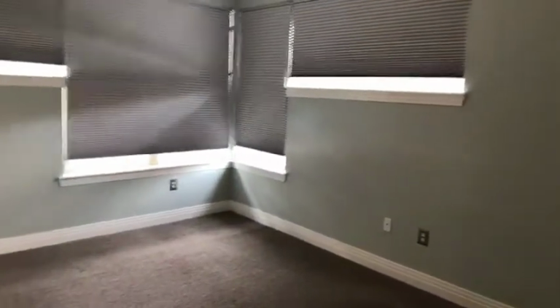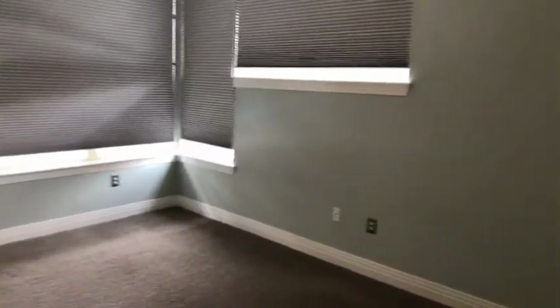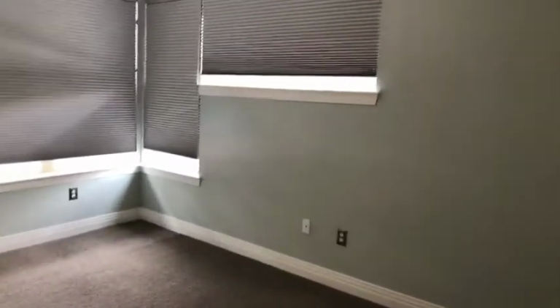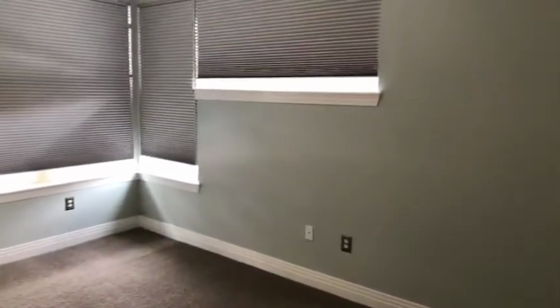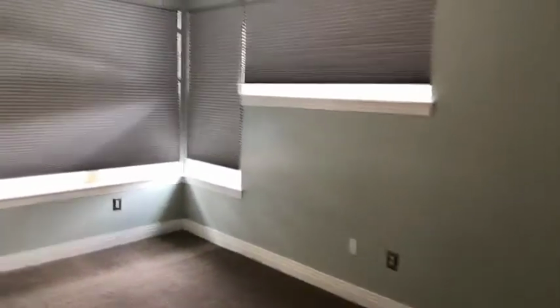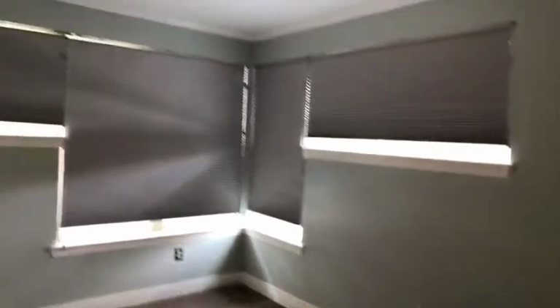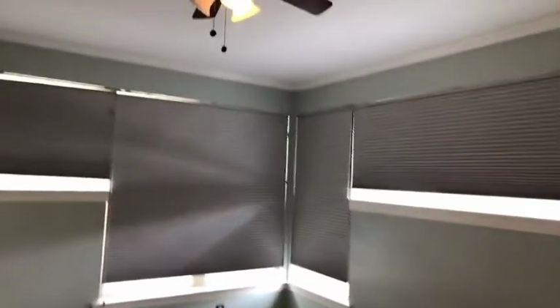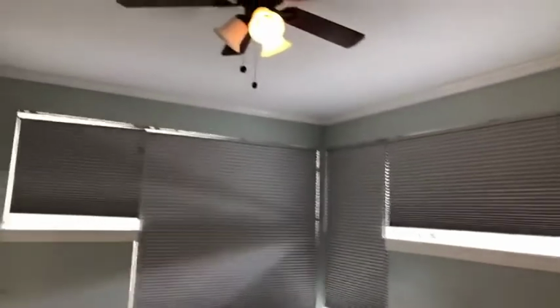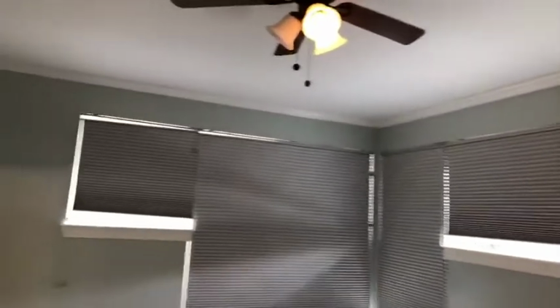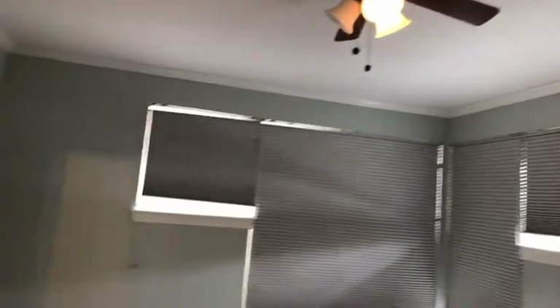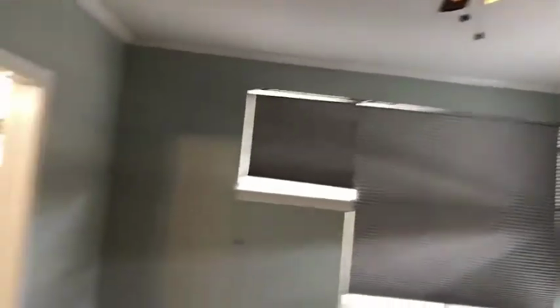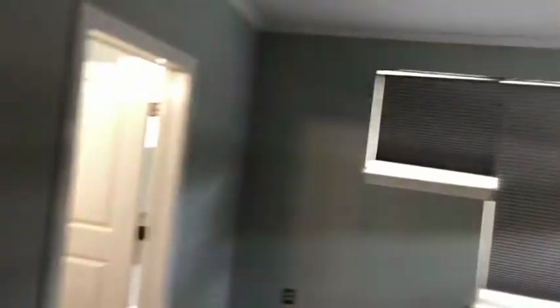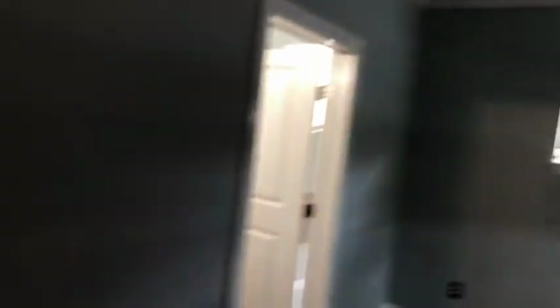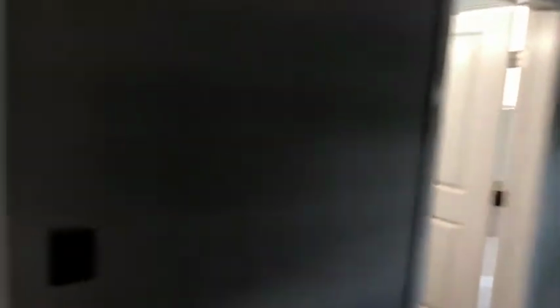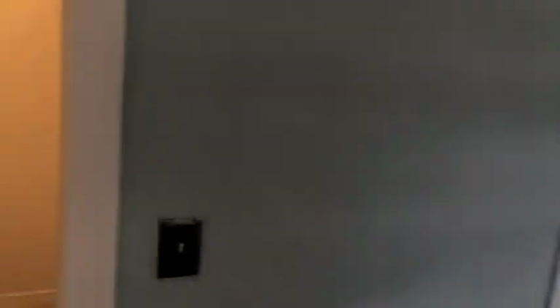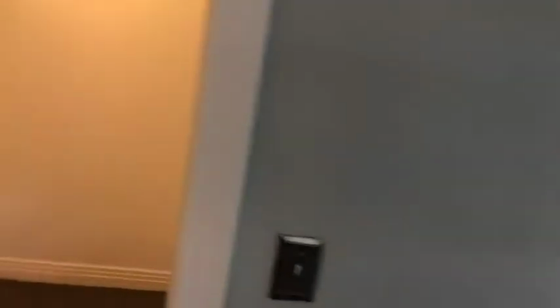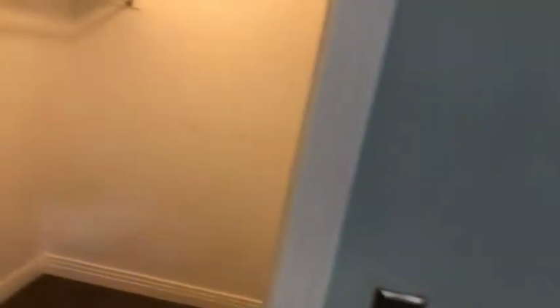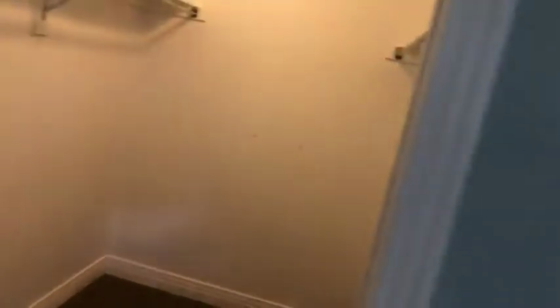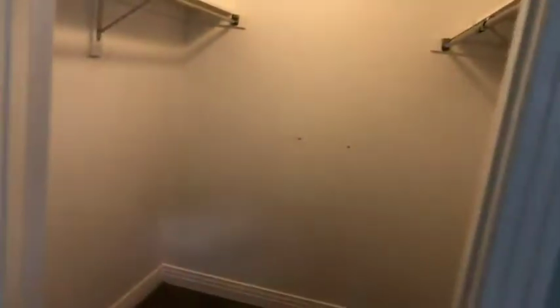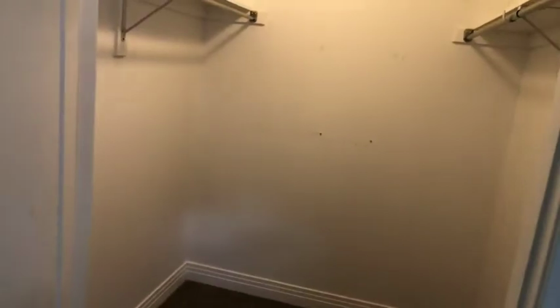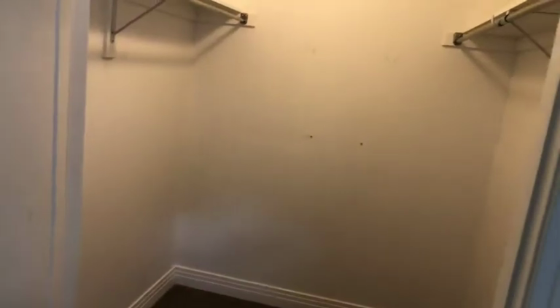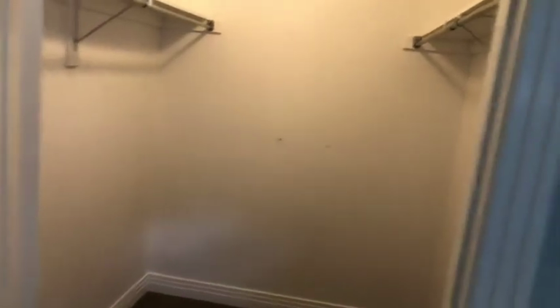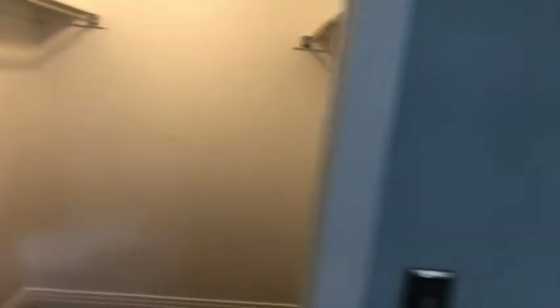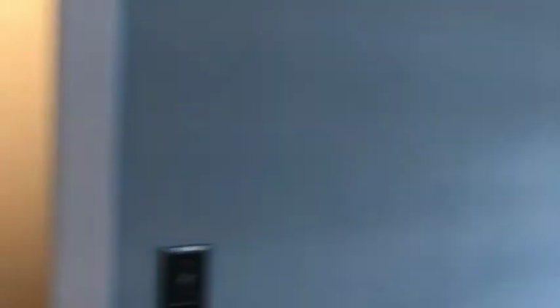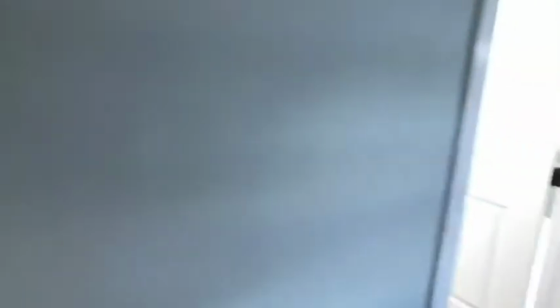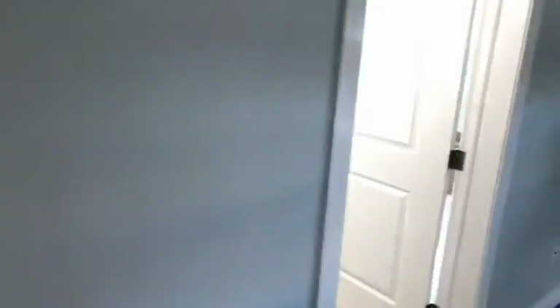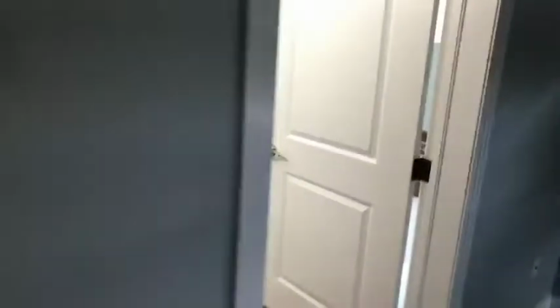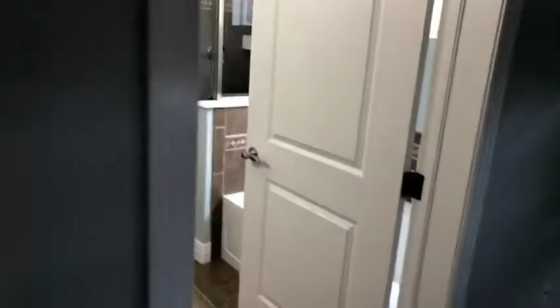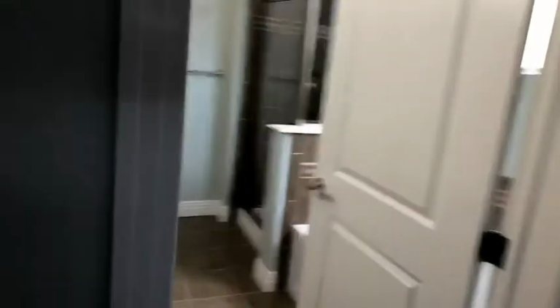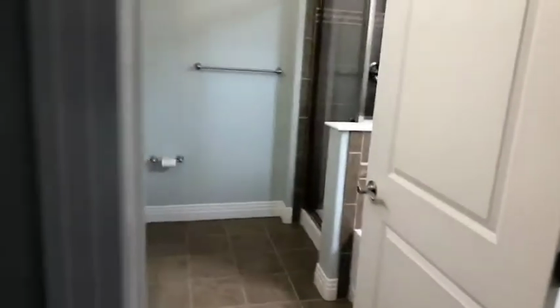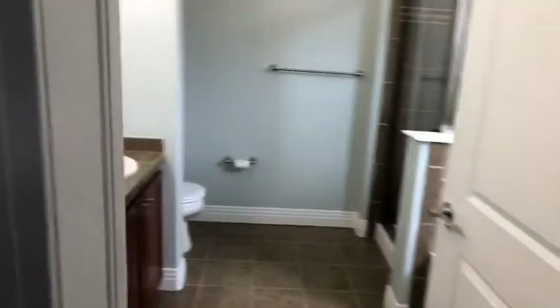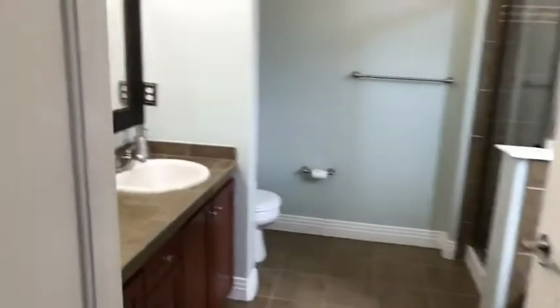This is the master bedroom. It has a nice ceiling fan. This does have air conditioning. It has a great walk-in closet here, and it has a five-piece bath.